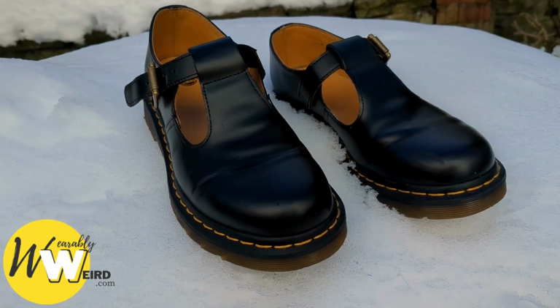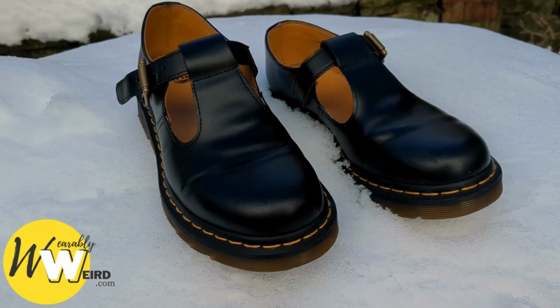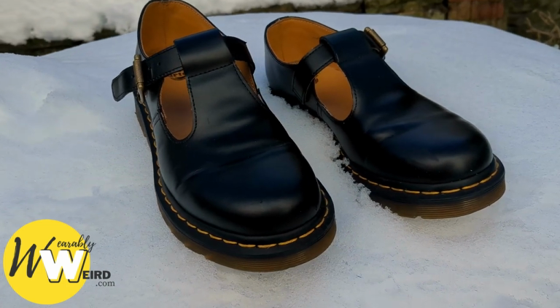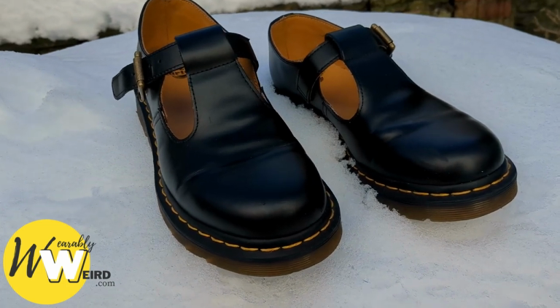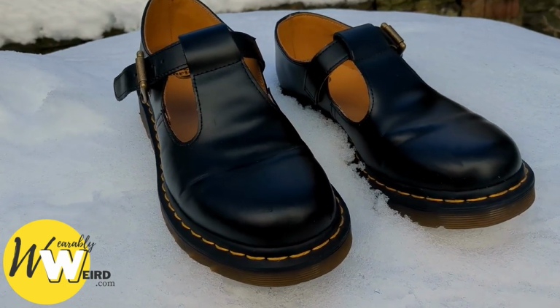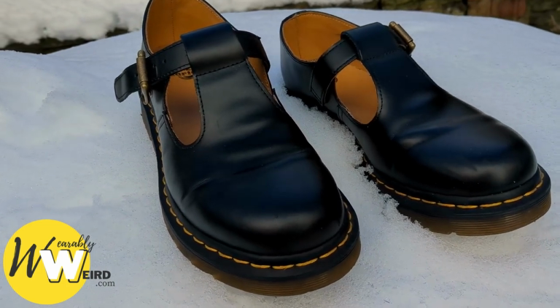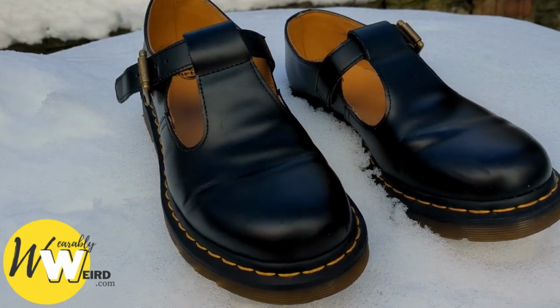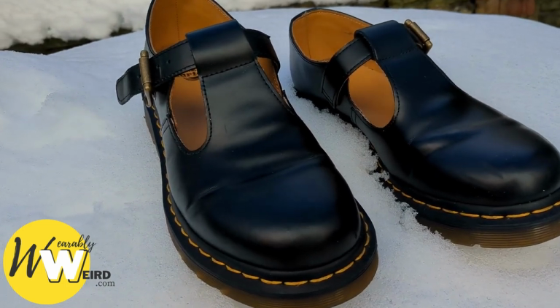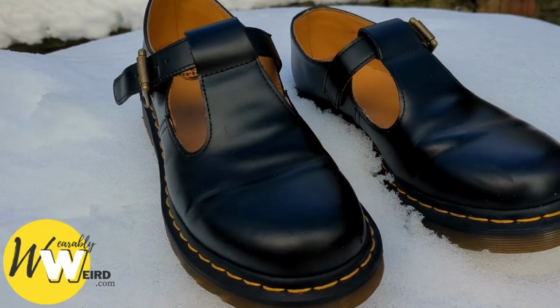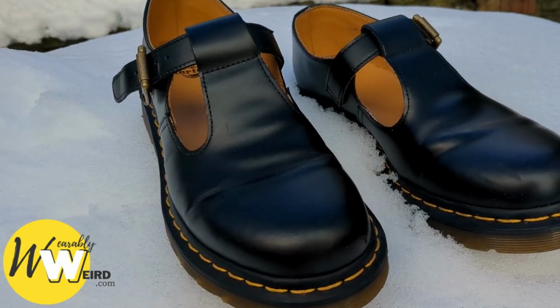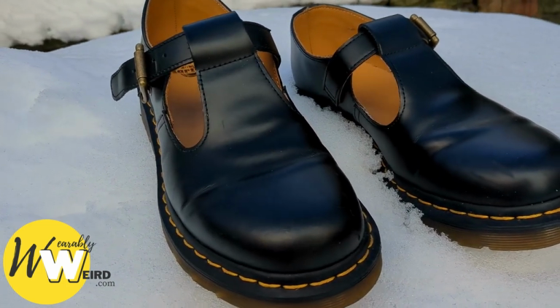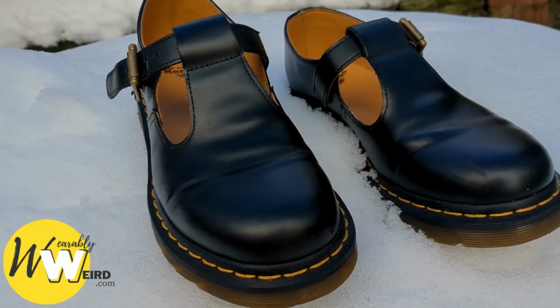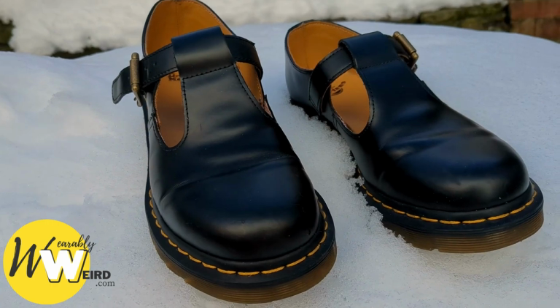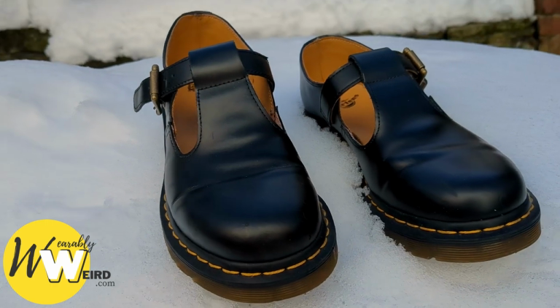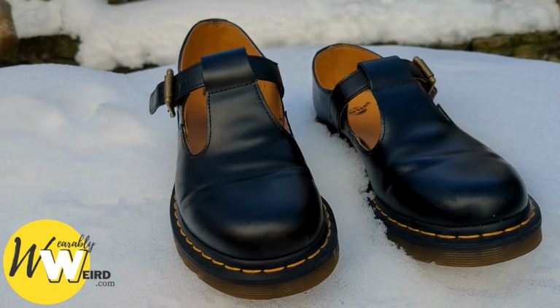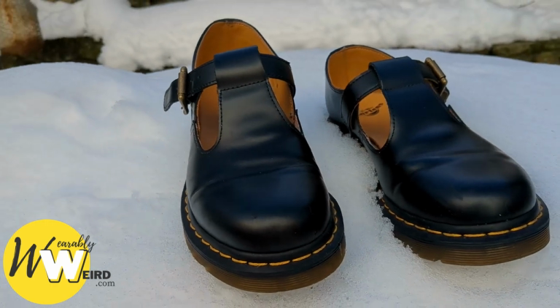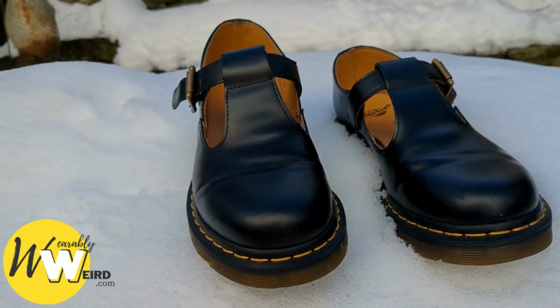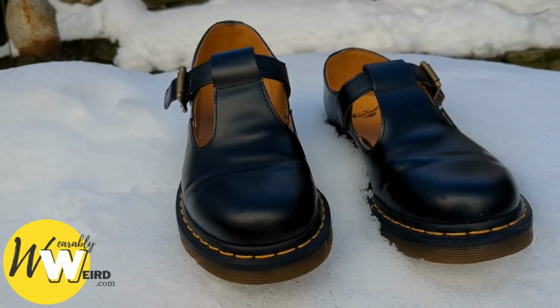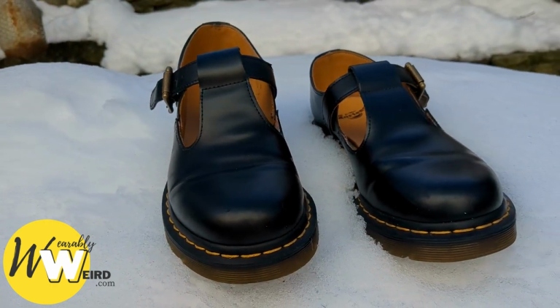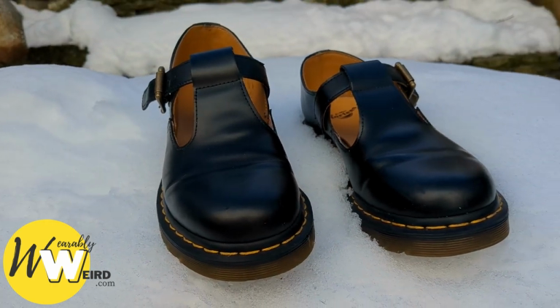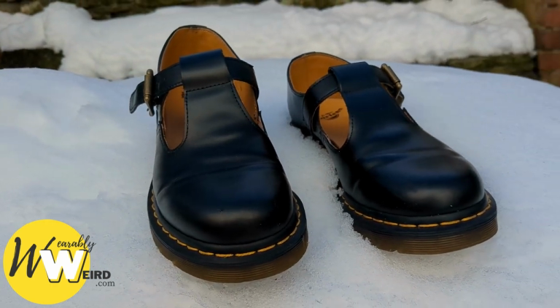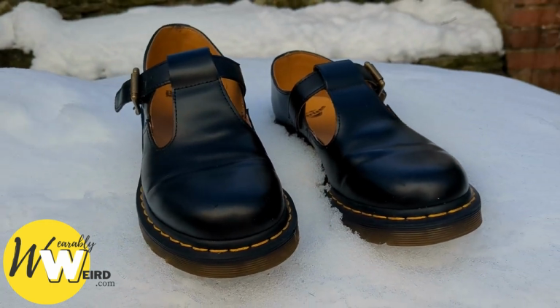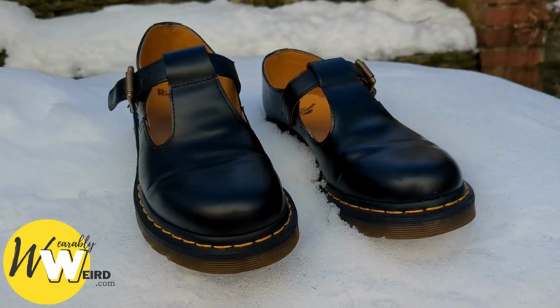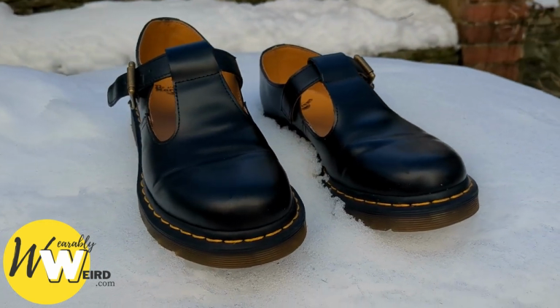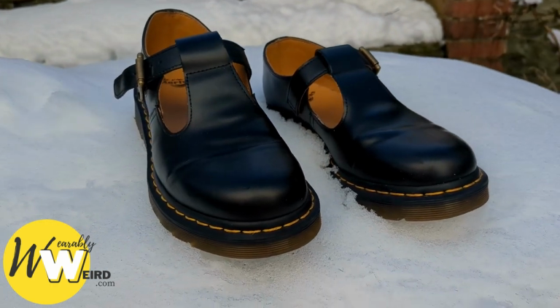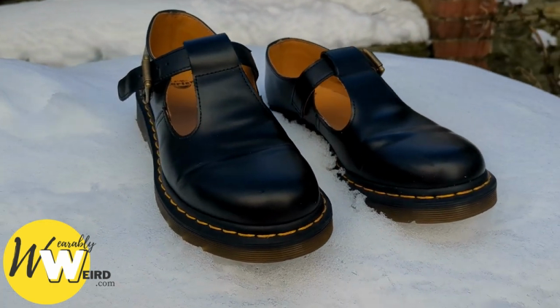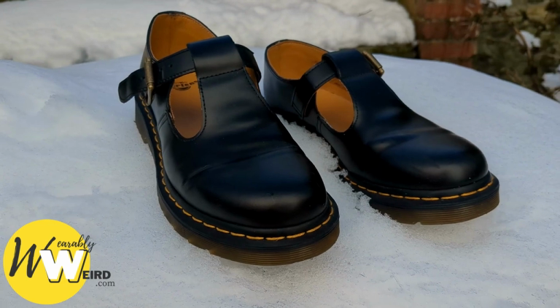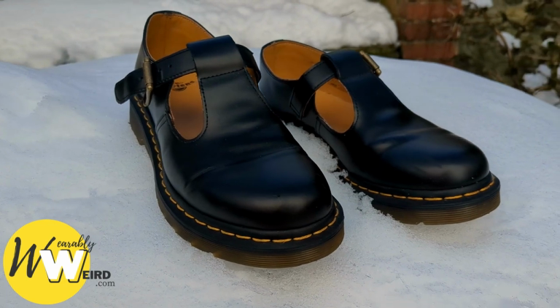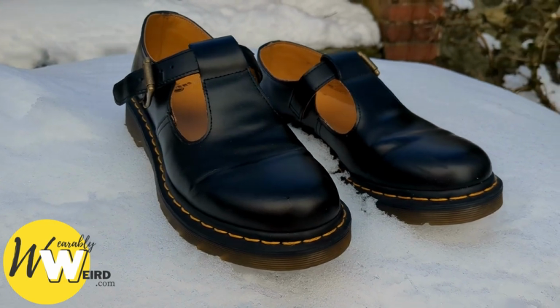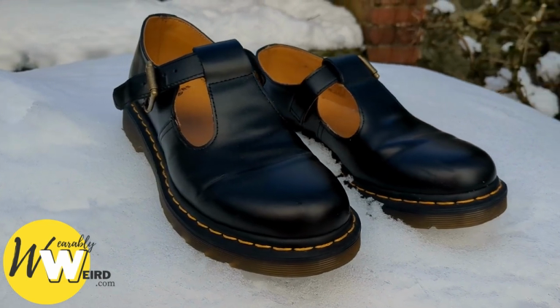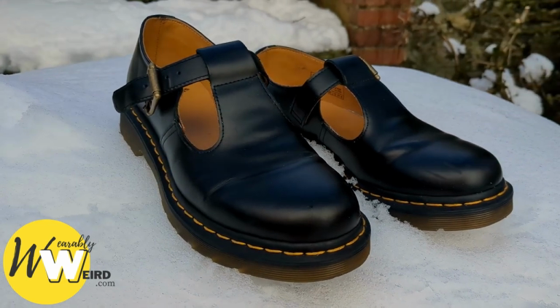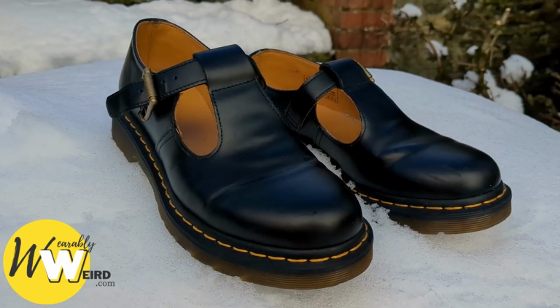Obviously my 1460s cover my ankles, which keeps the snow out, whereas my Mary Janes are cut really low, which allows snow to get inside the shoes and soak my socks. Both the 1460s and the Mary Janes and other designs in the range have great grip thanks to their grip track soles.